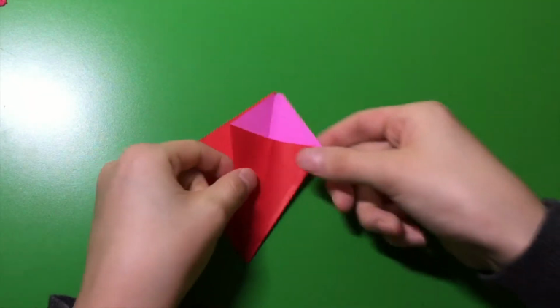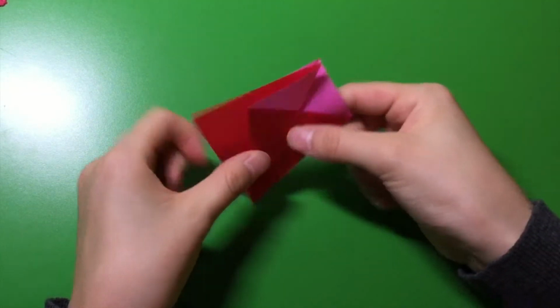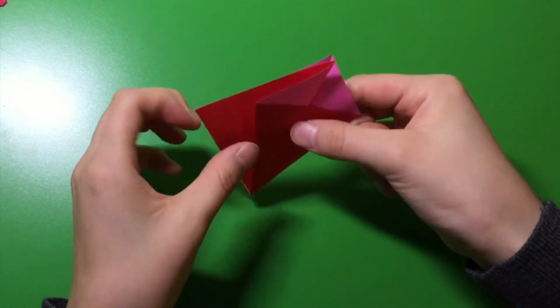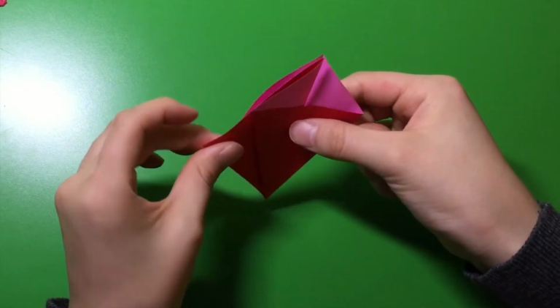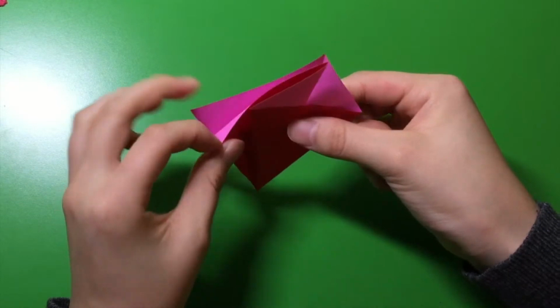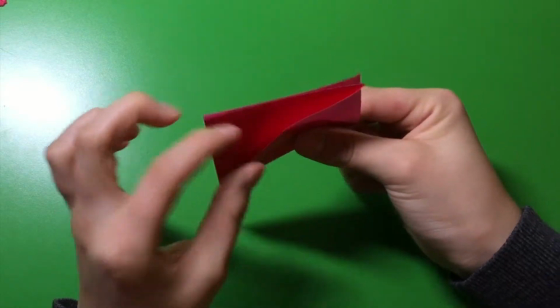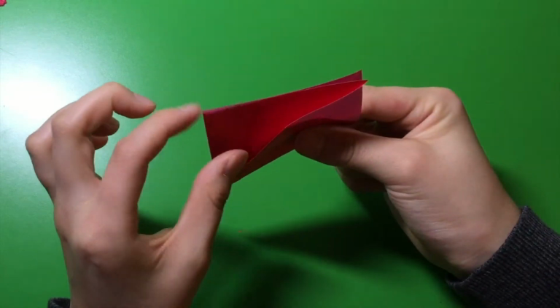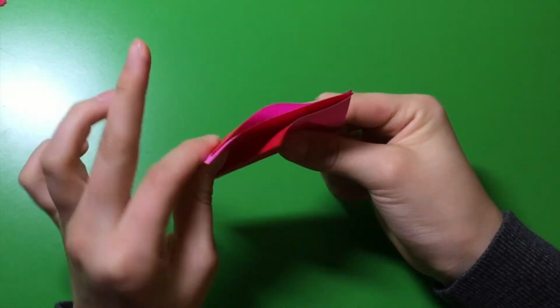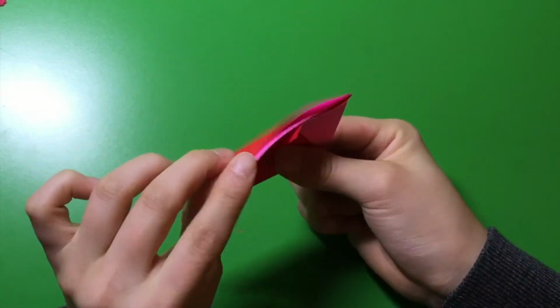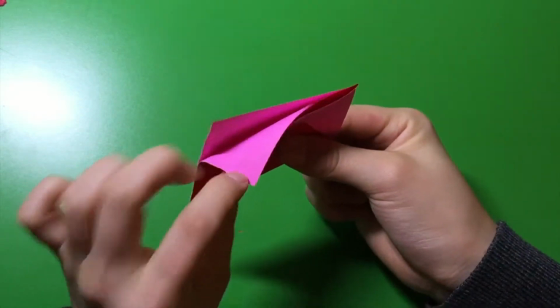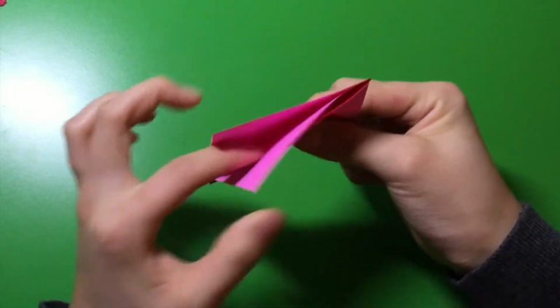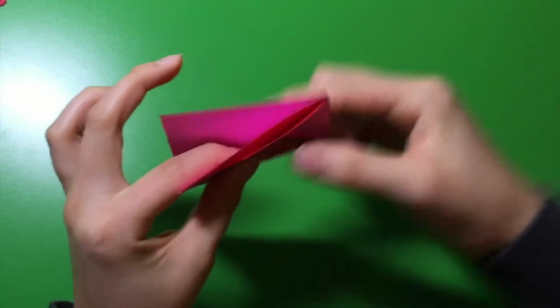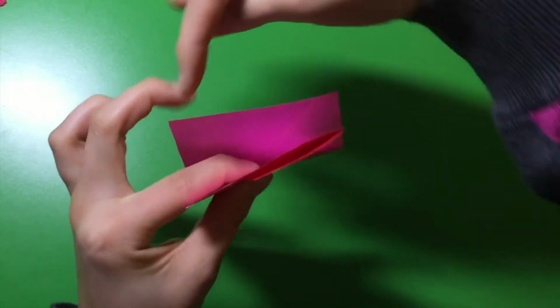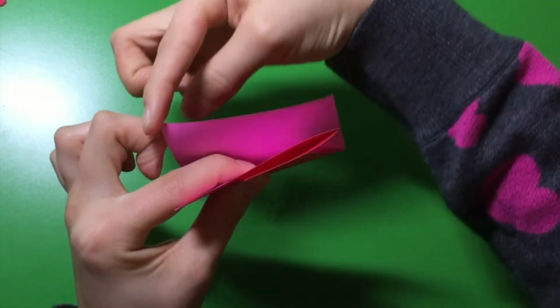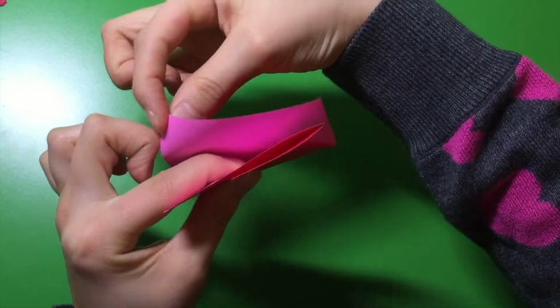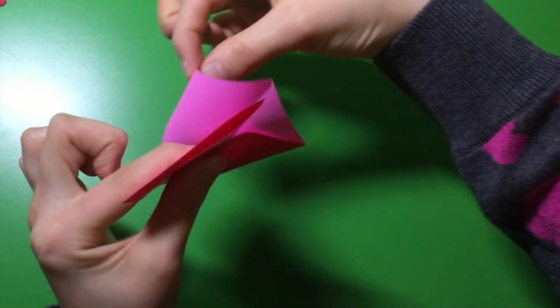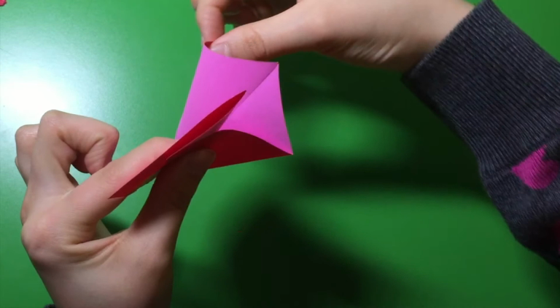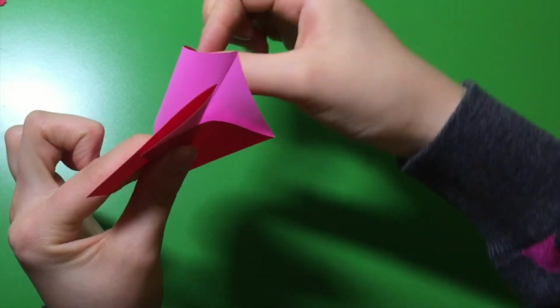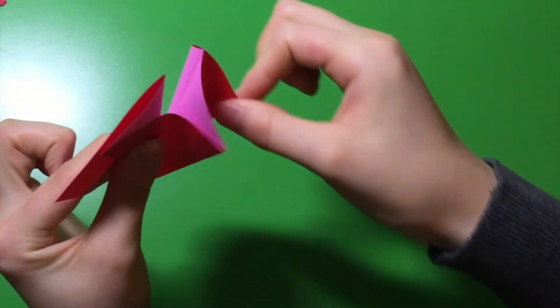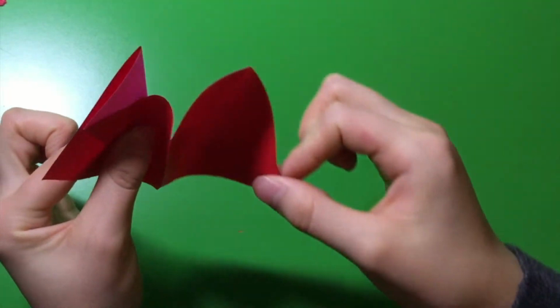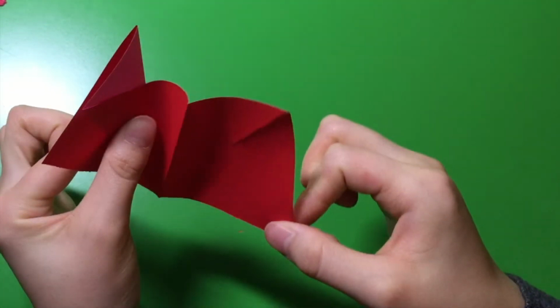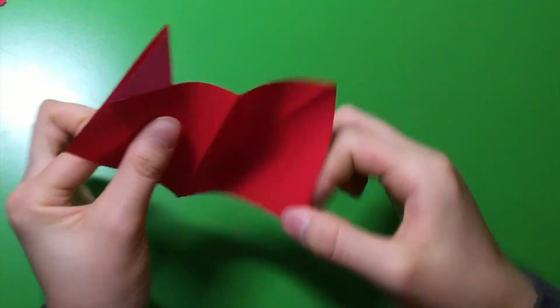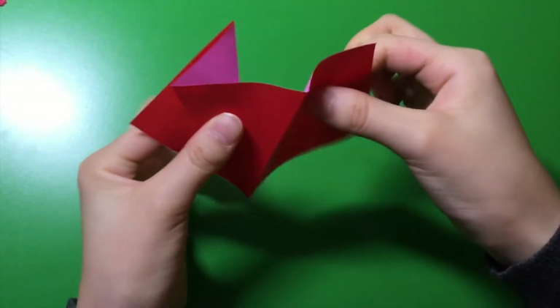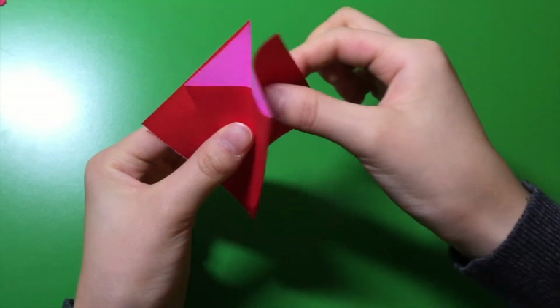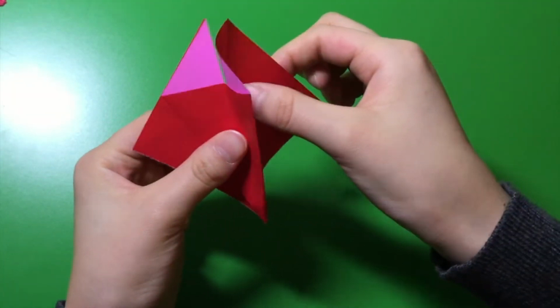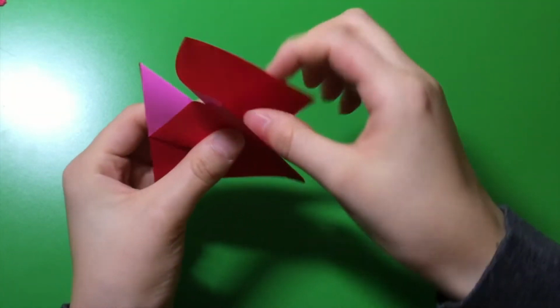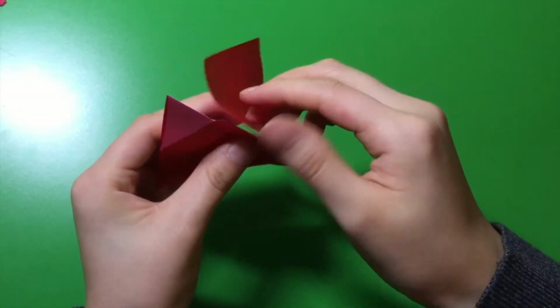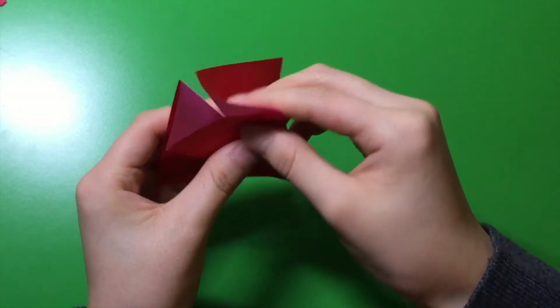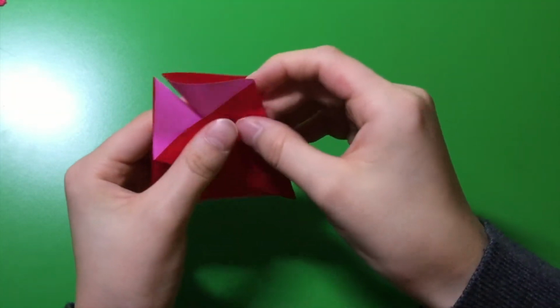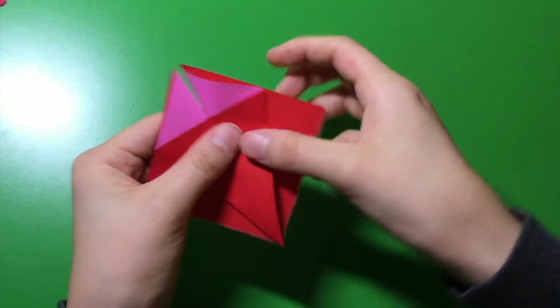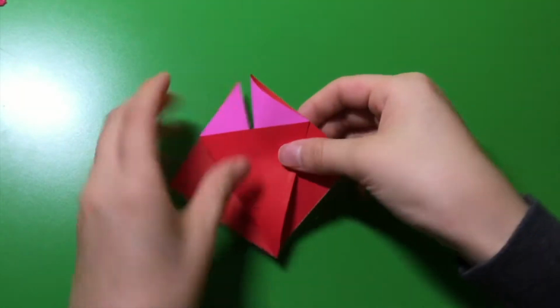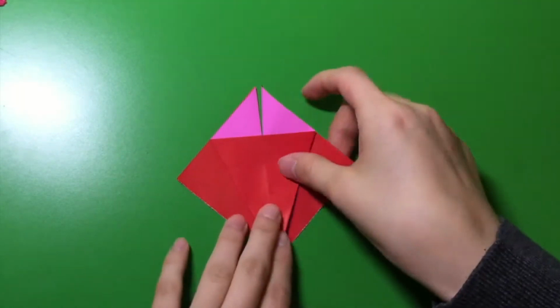Now, on the back side, you have two flaps here. Grab the one on the back and bring it to this side, but making sure it folds like that.